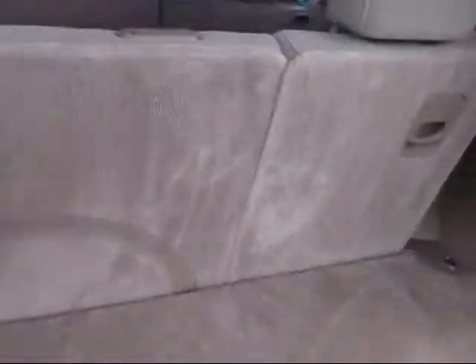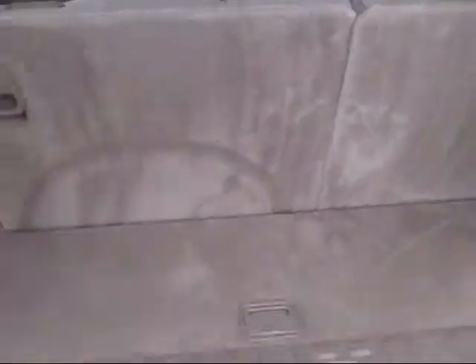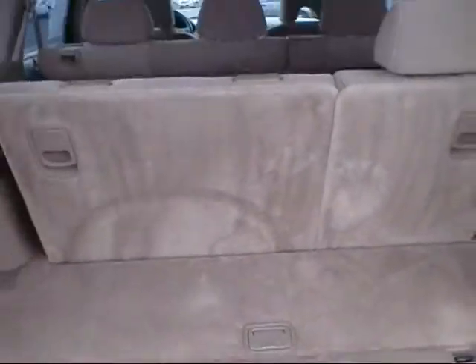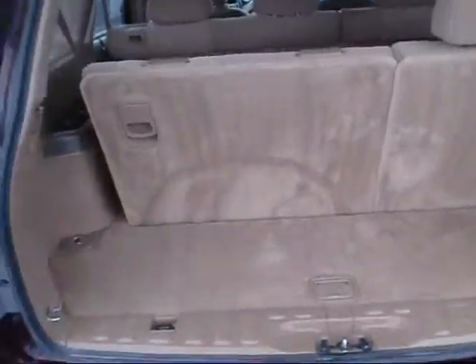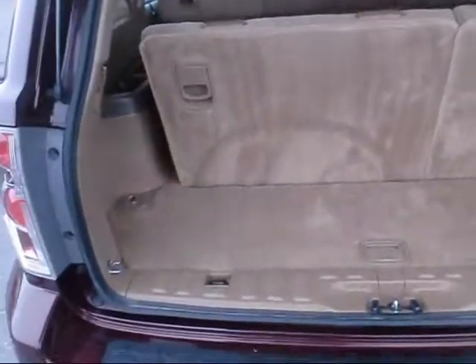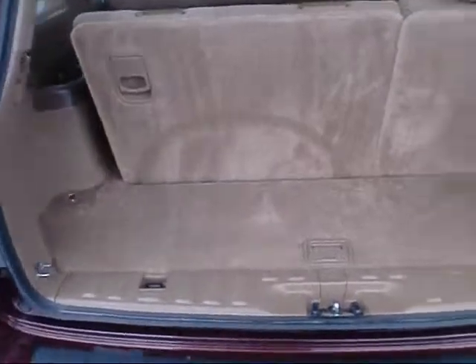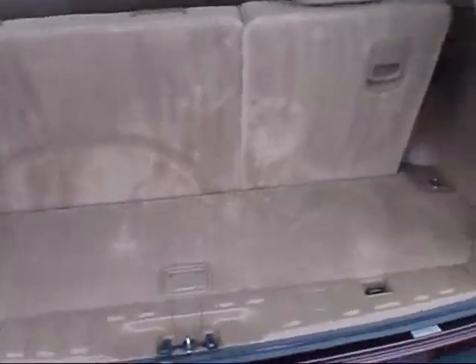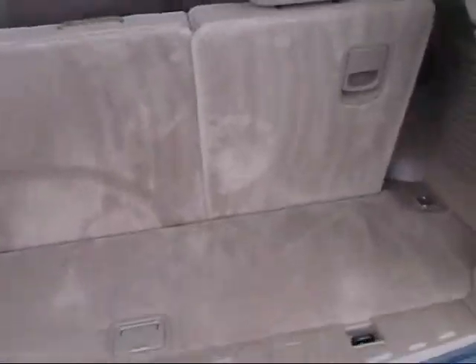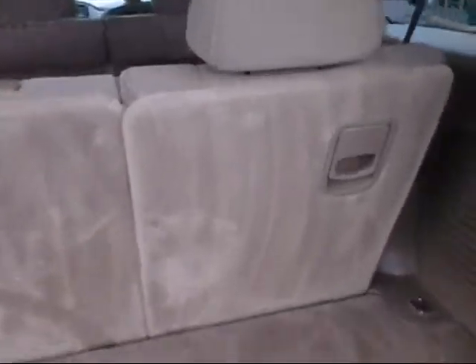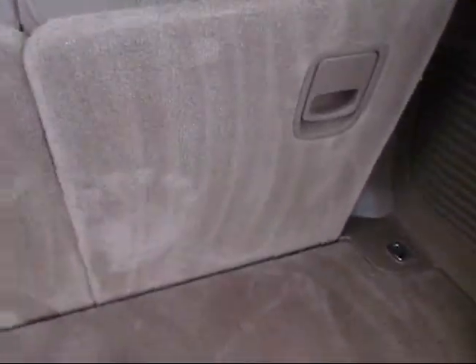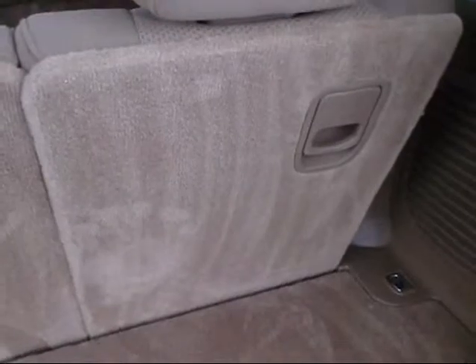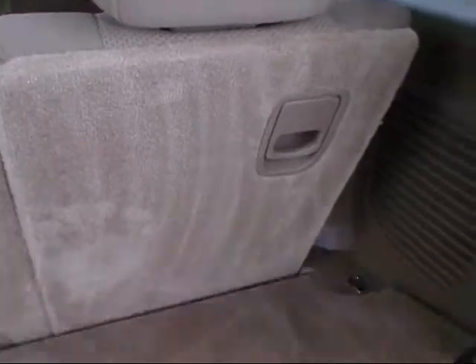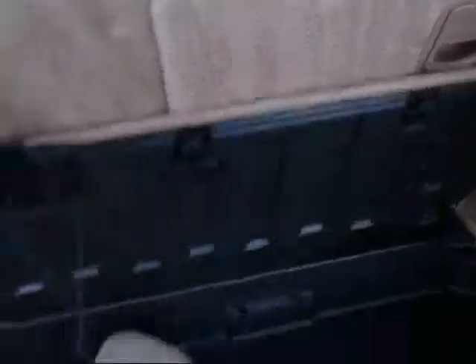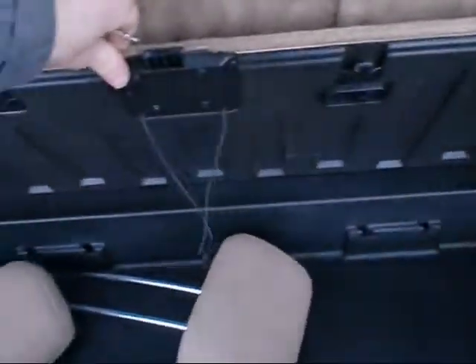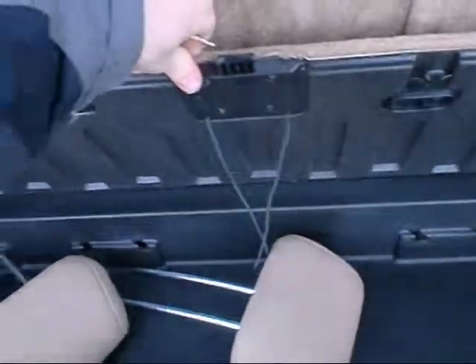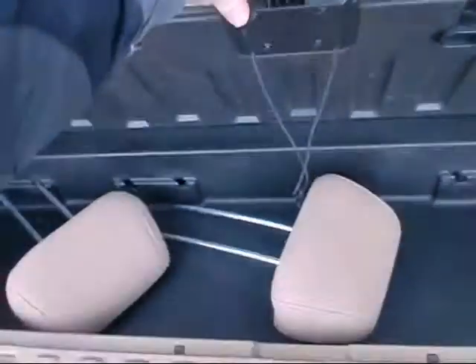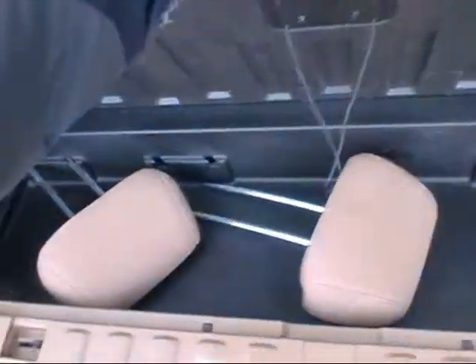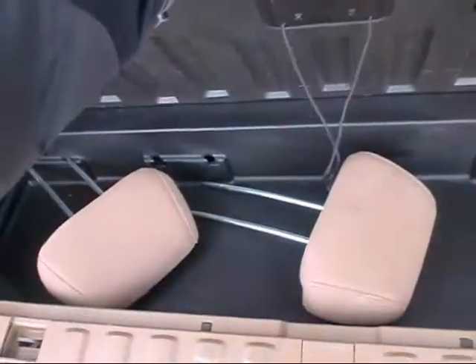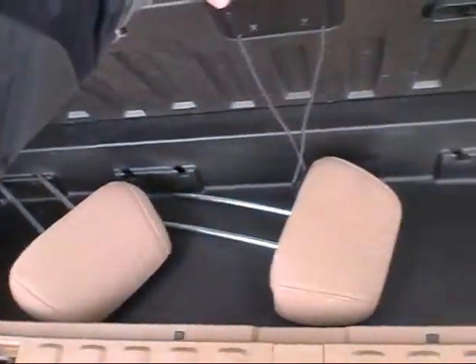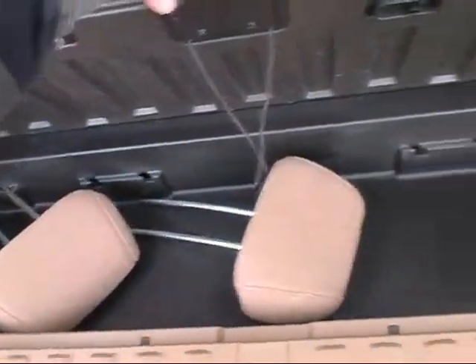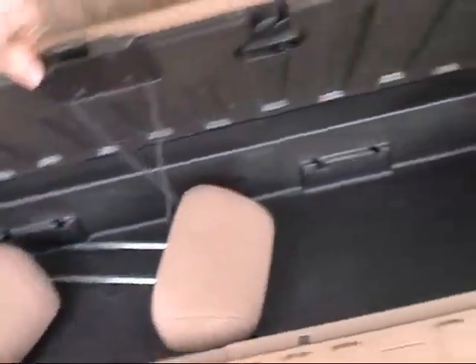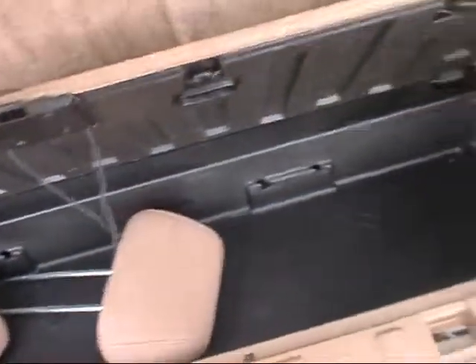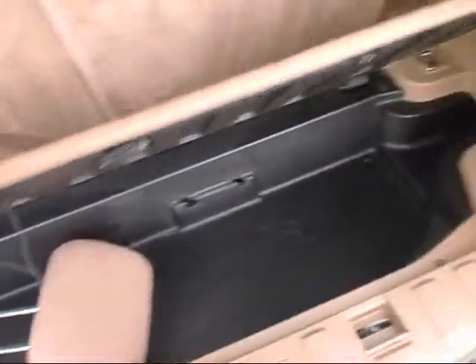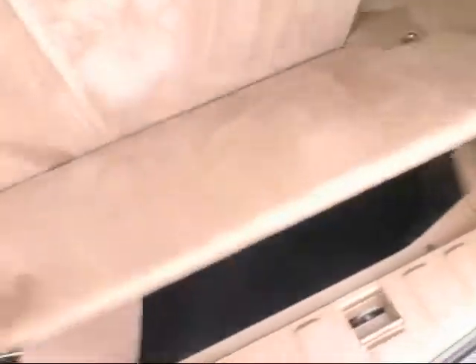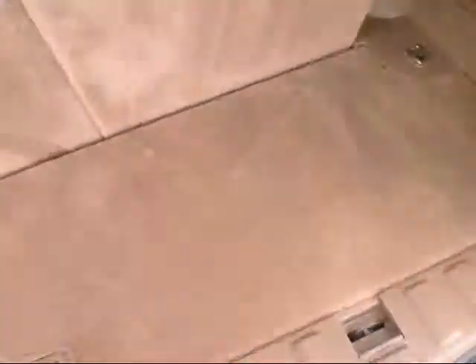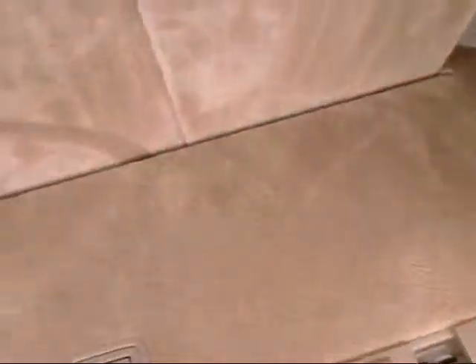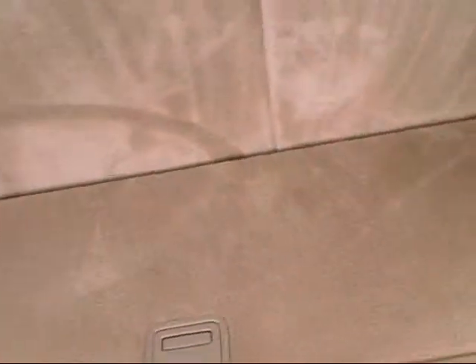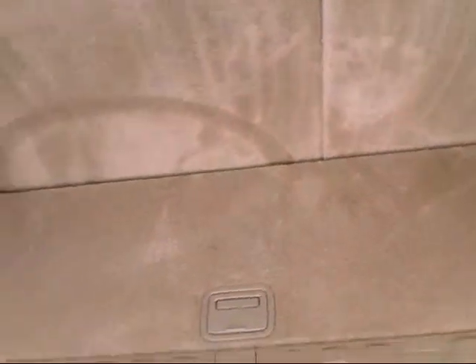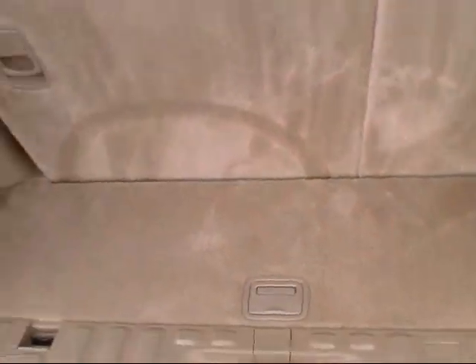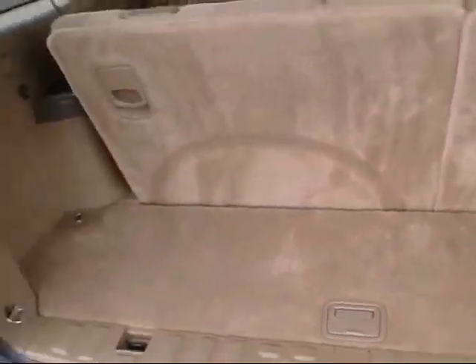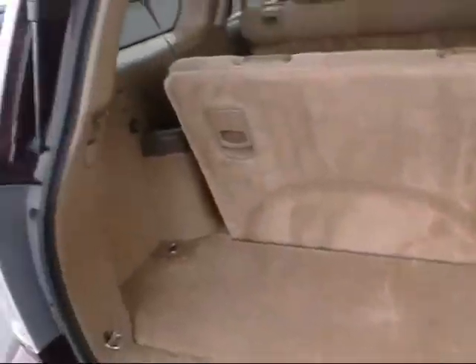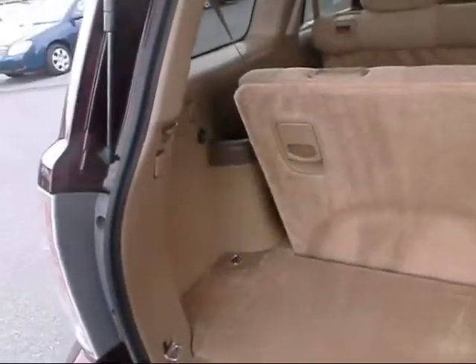So we'll pull that up — you can see you still have a good amount of room behind the seat. There's a nice little storage compartment to put your headrests in, since you have to take them out to fold the seat down.